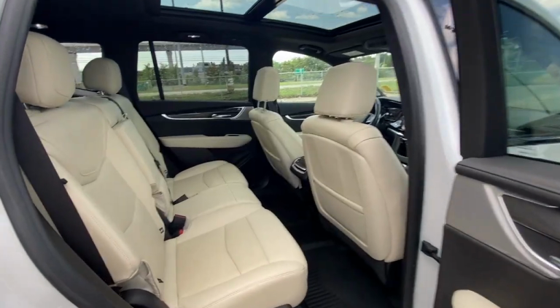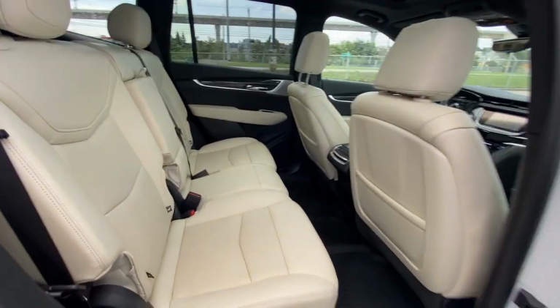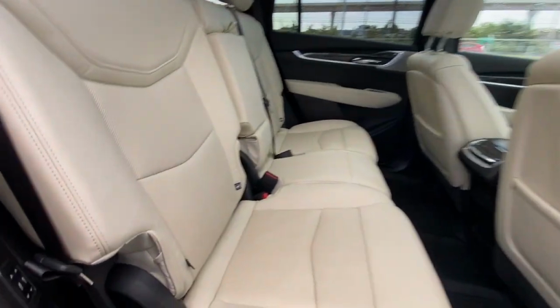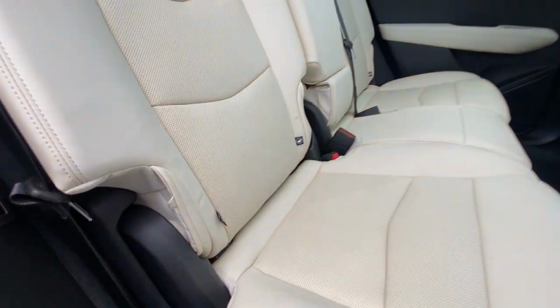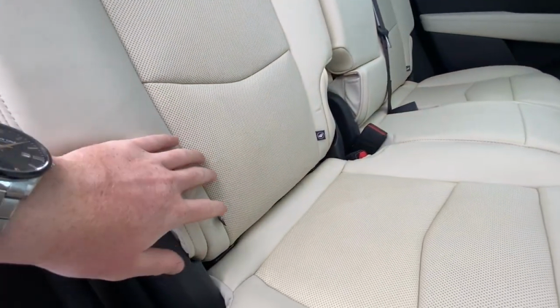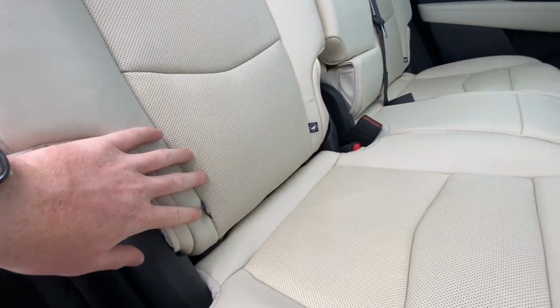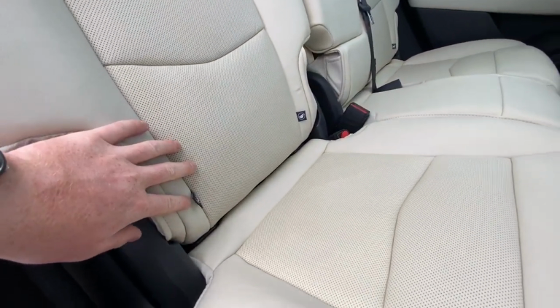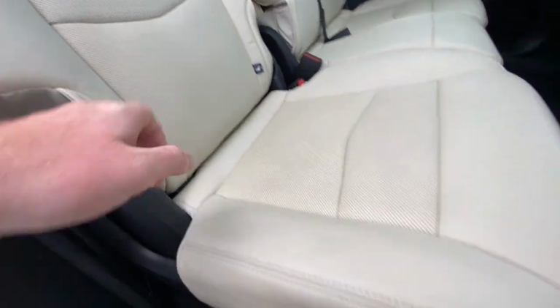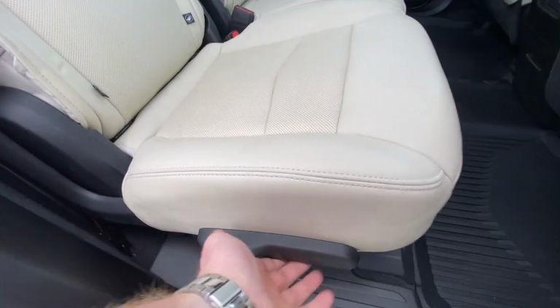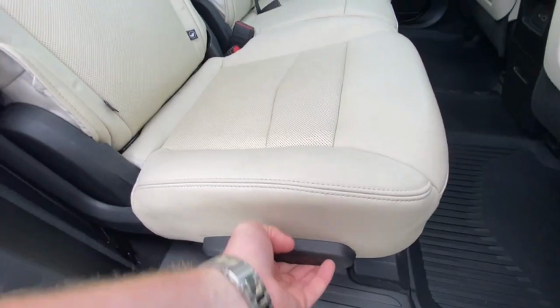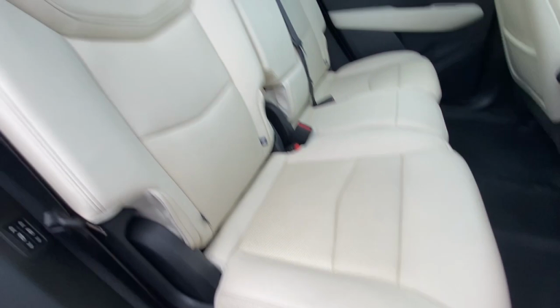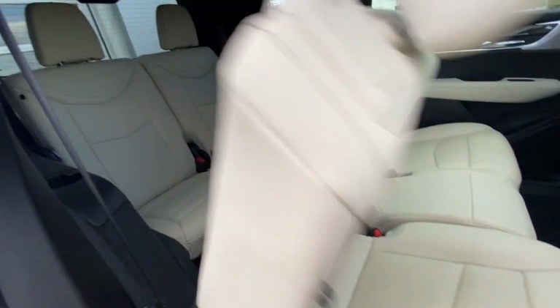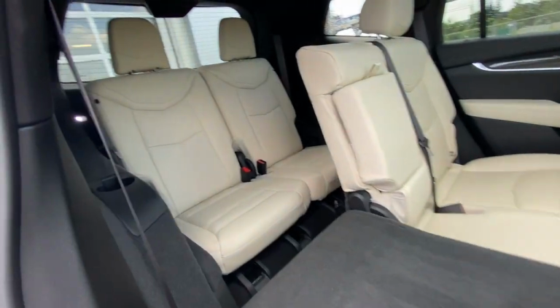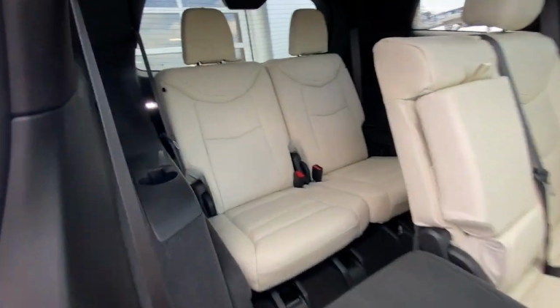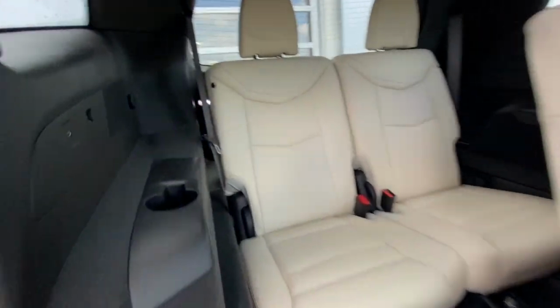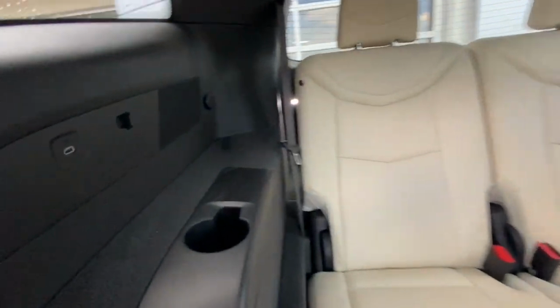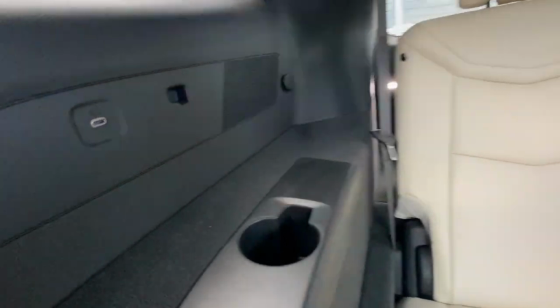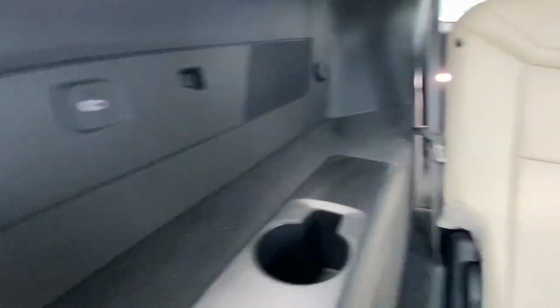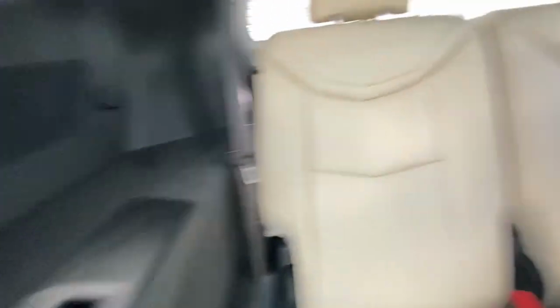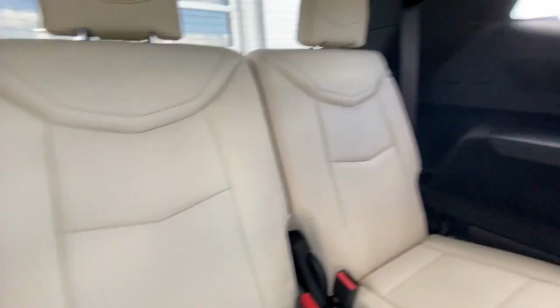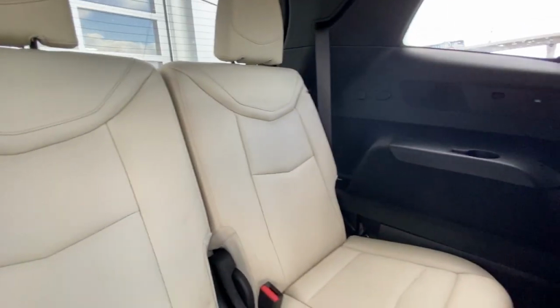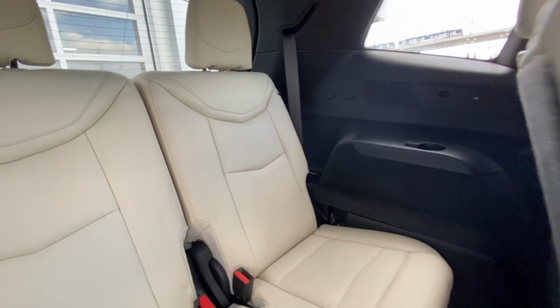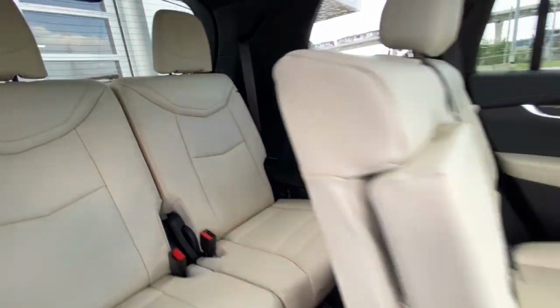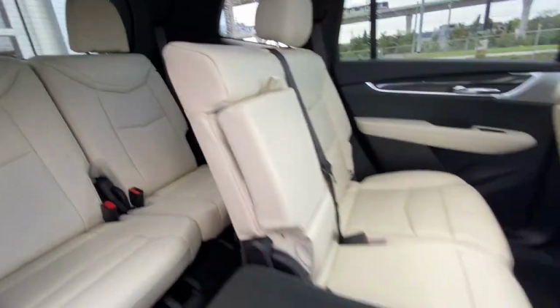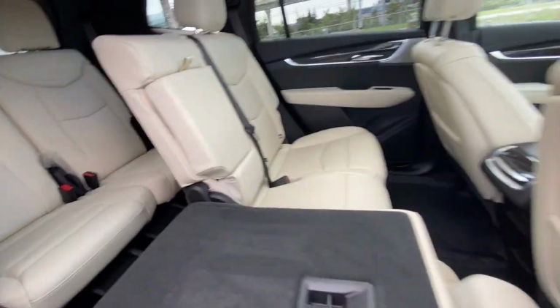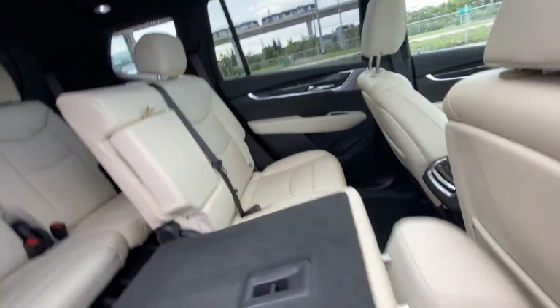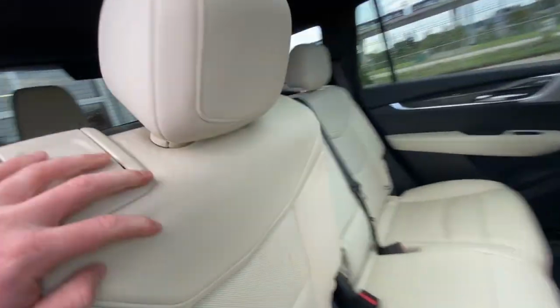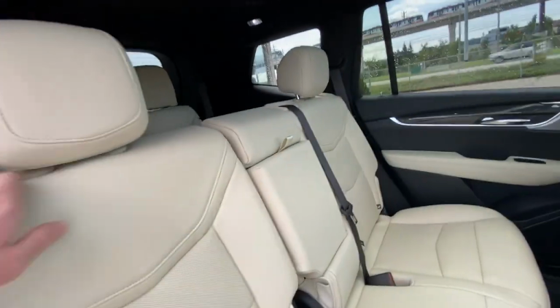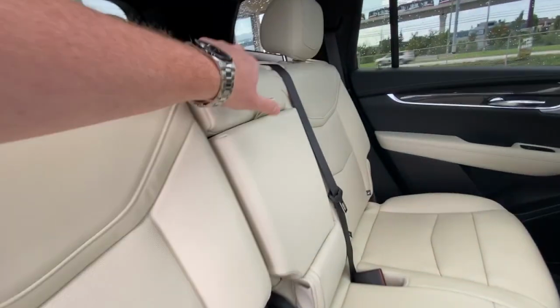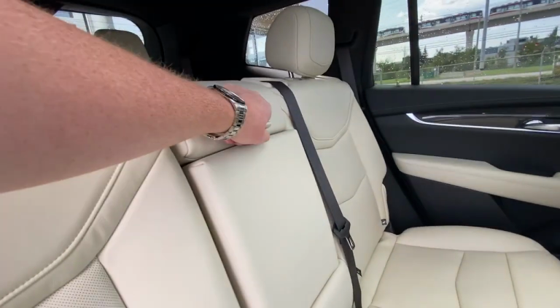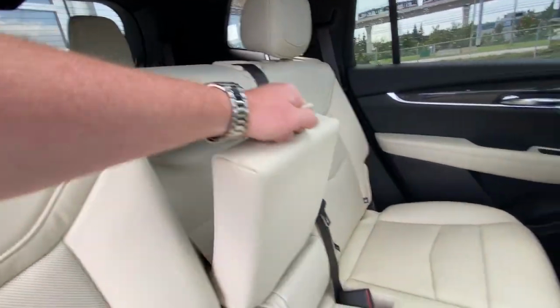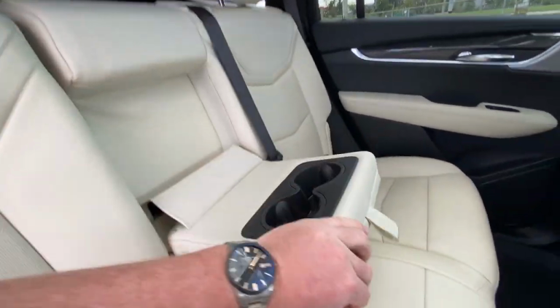Heading back inside the XT6, the back seats are car seat ready, coming in a 60-40 split and easily collapsible, allowing for plenty of access to your third row. USB-C charging ports are on either side of the vehicle, and cup holders come down in the middle of your second row.